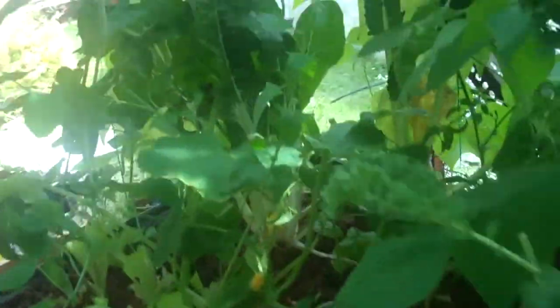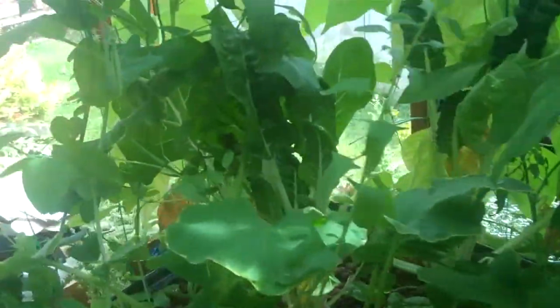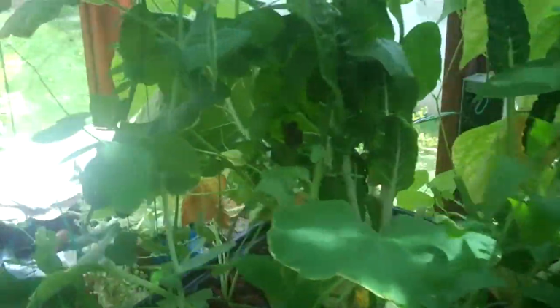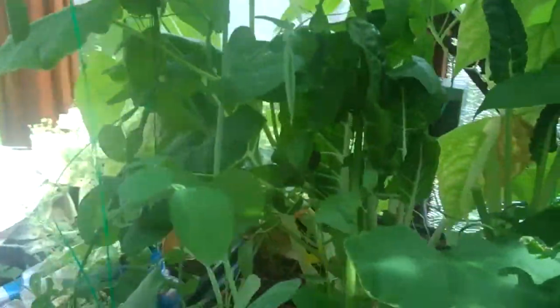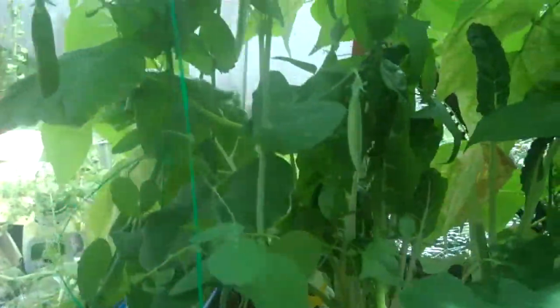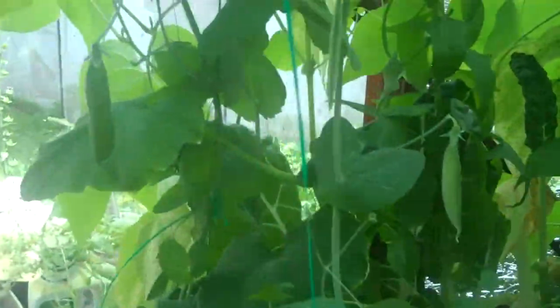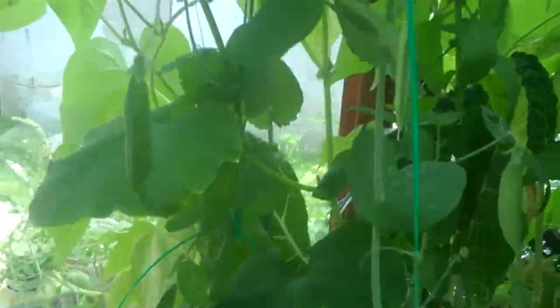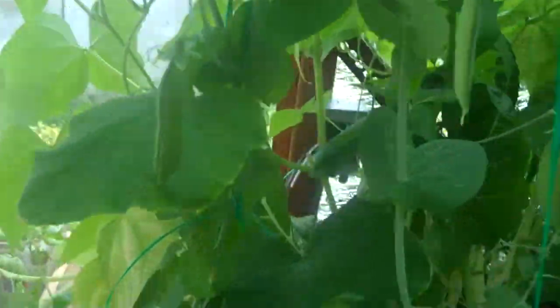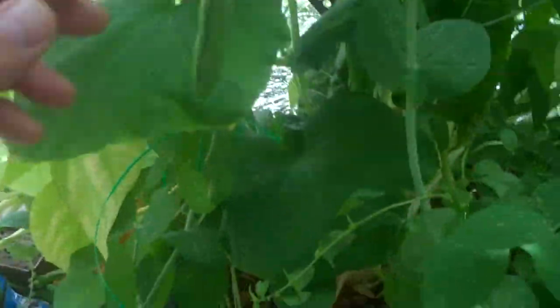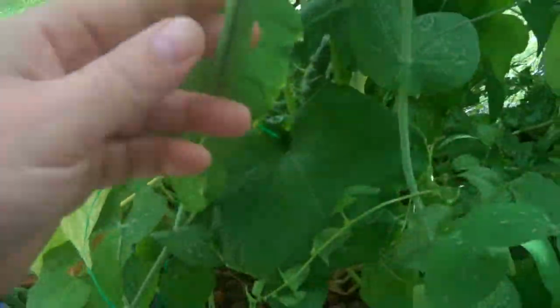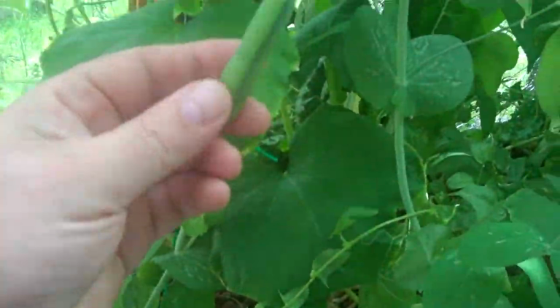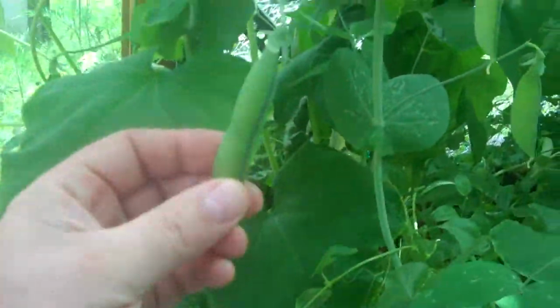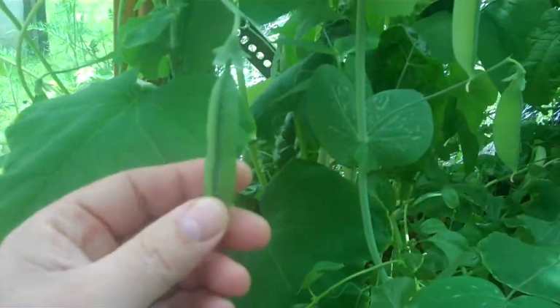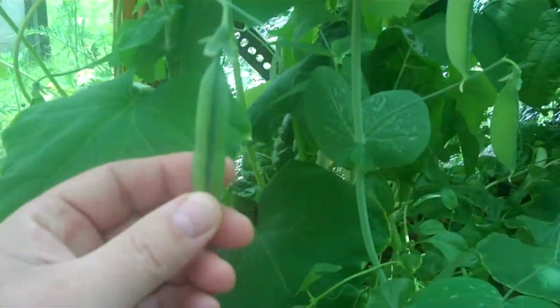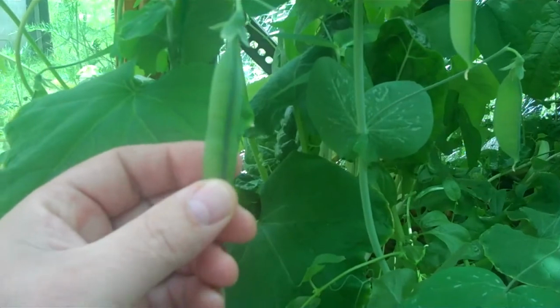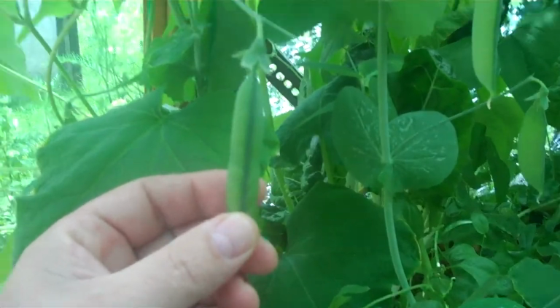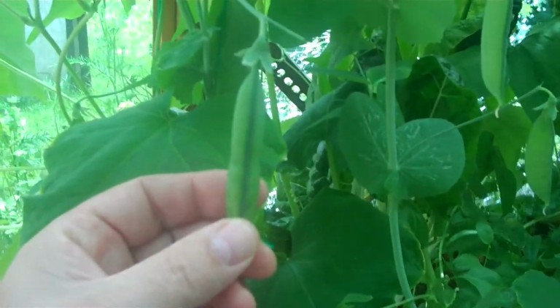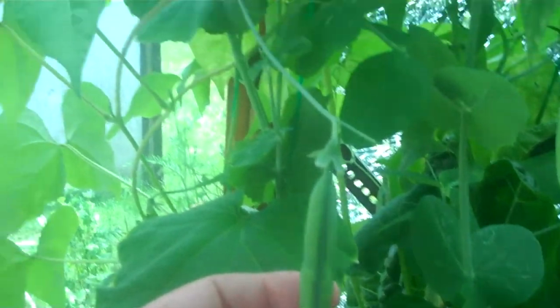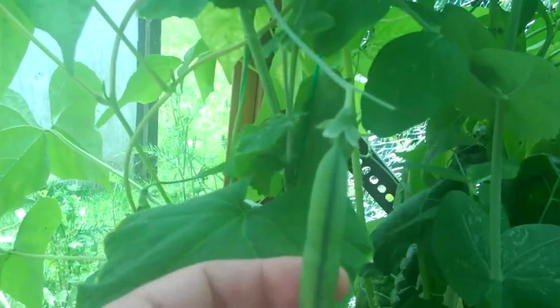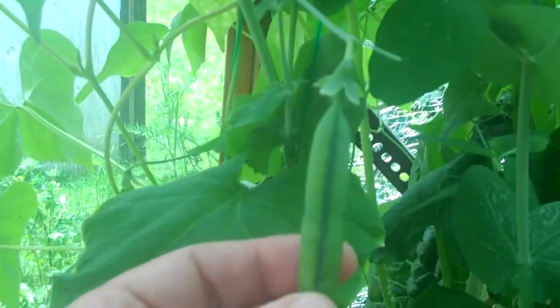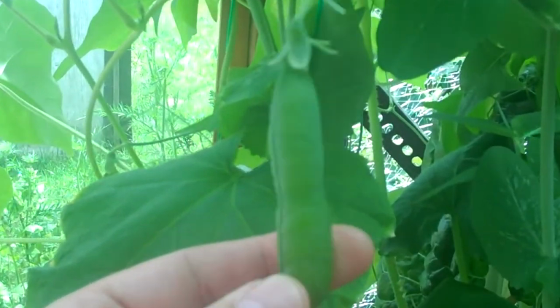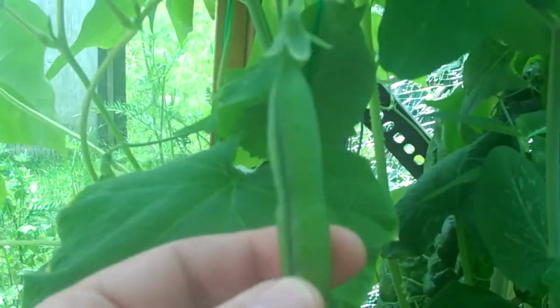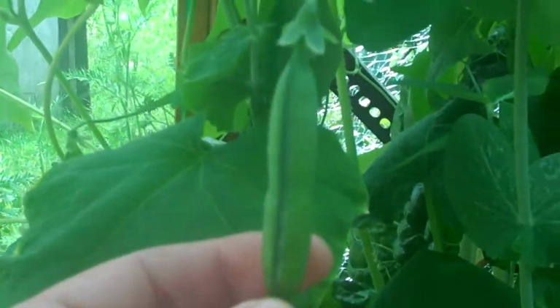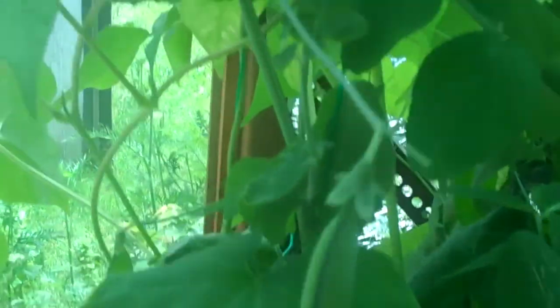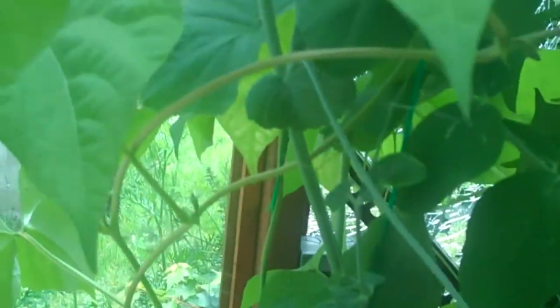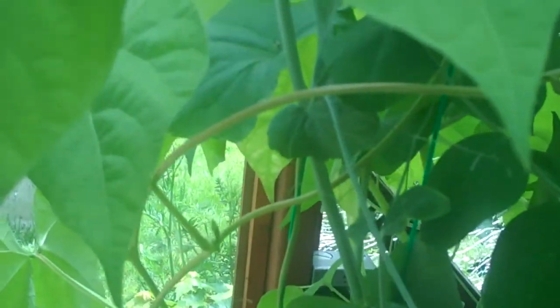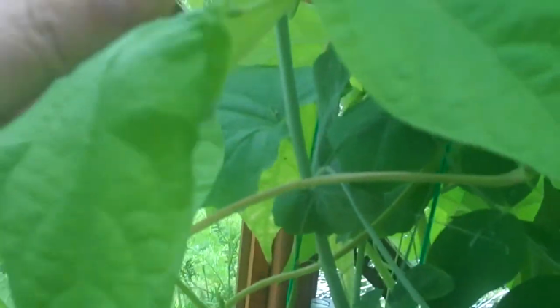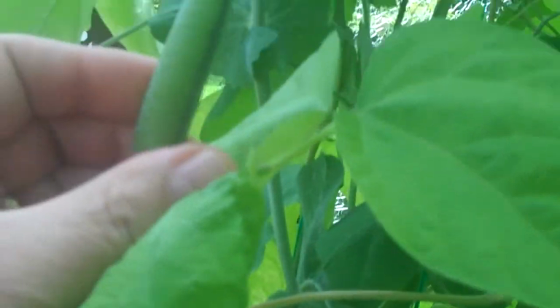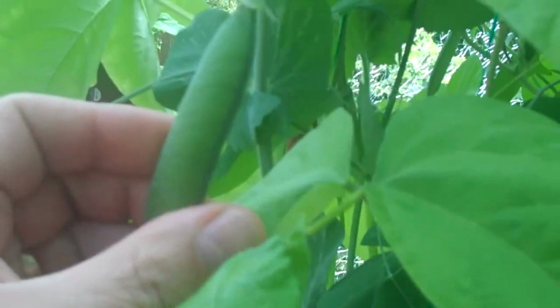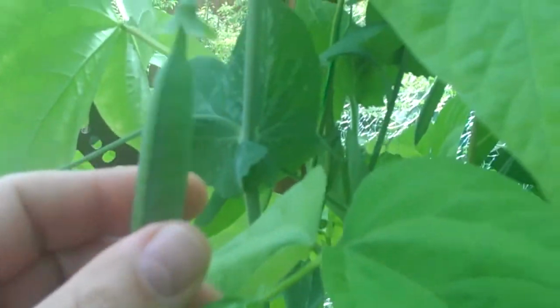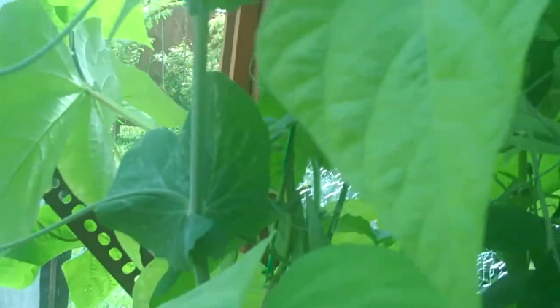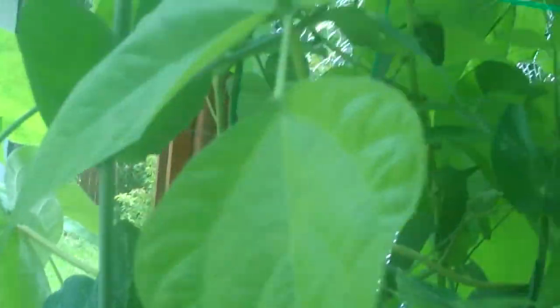Pretty excited about the peas. These are just coming in this week — they're starting to really fill out their pods and I've got masses of these things going all the way up.